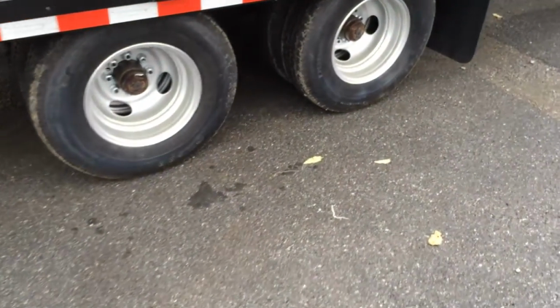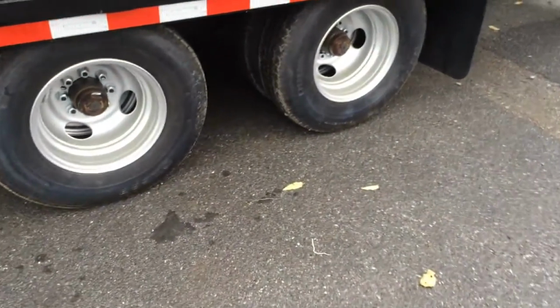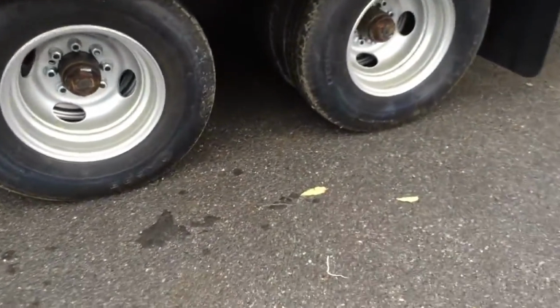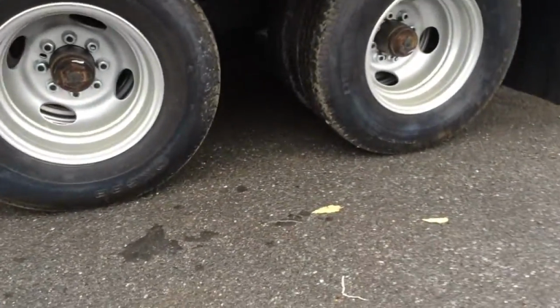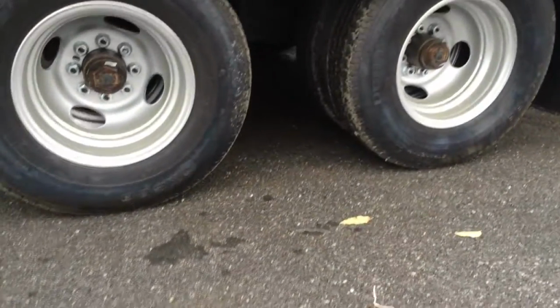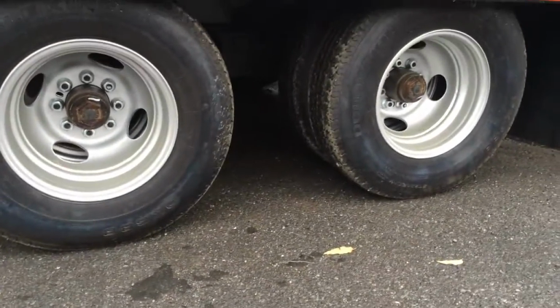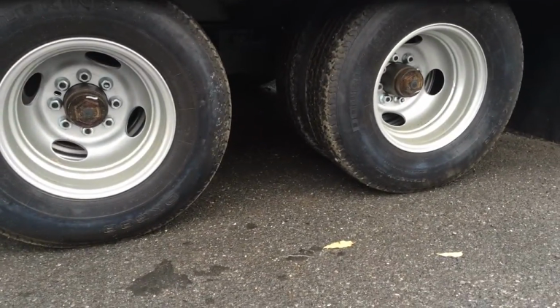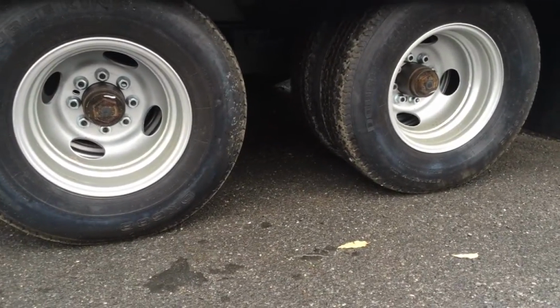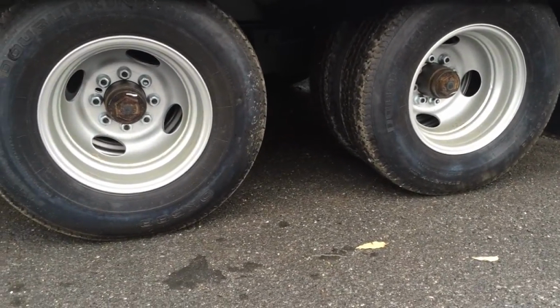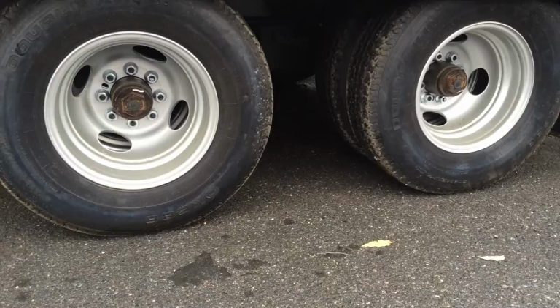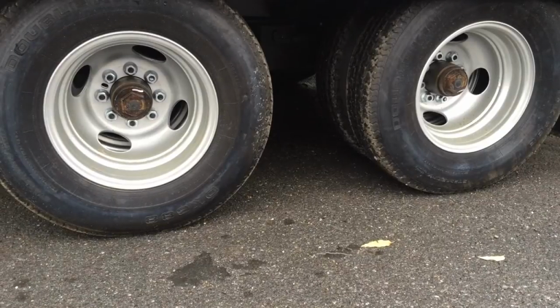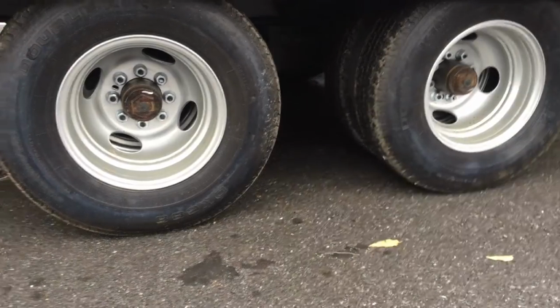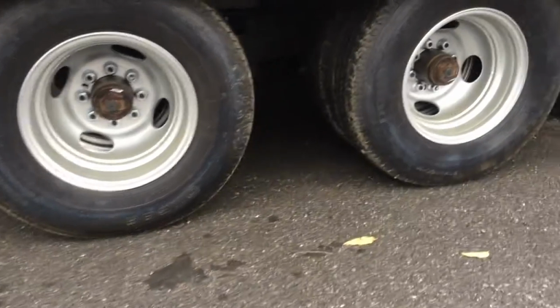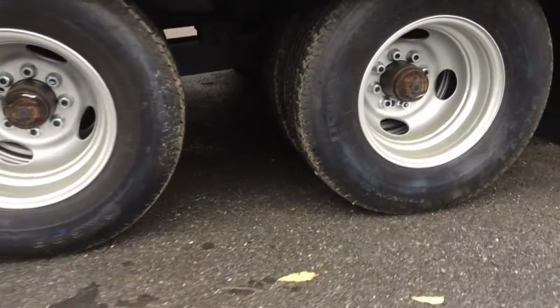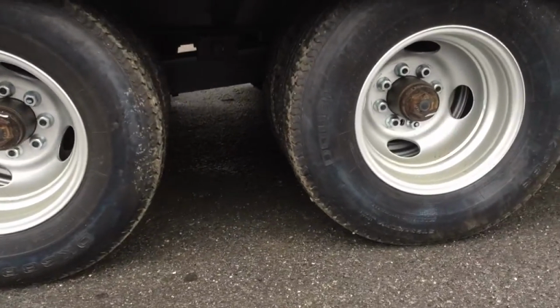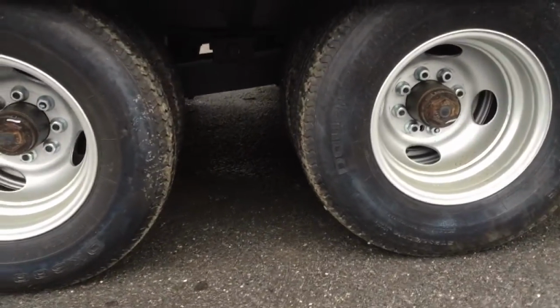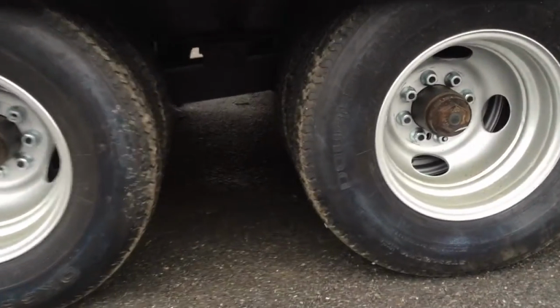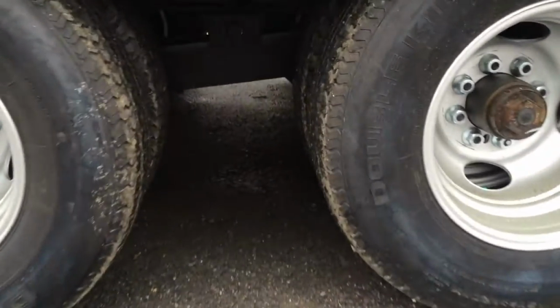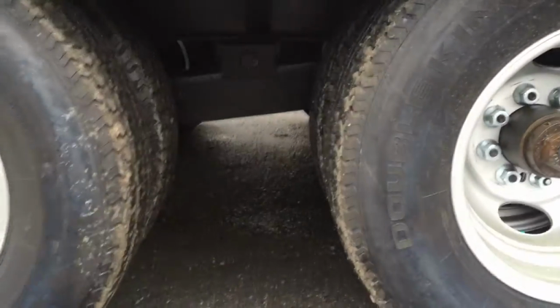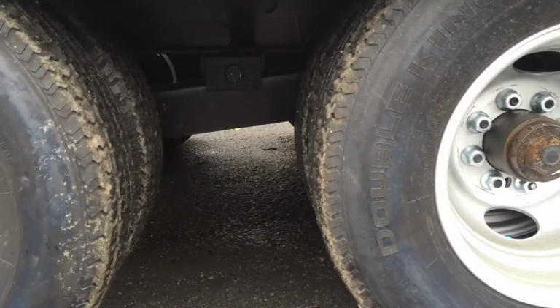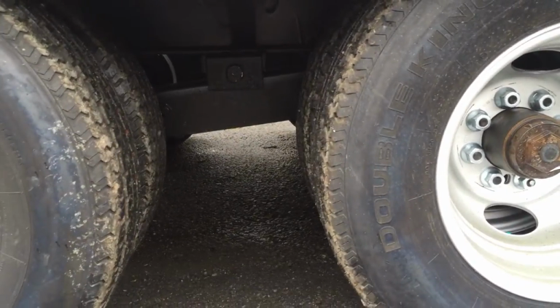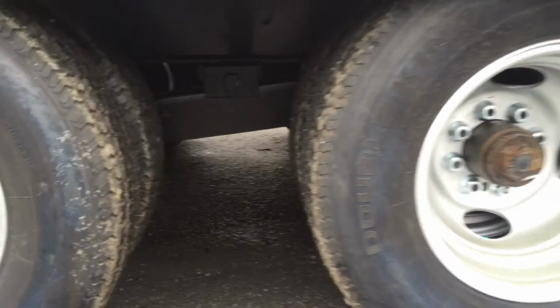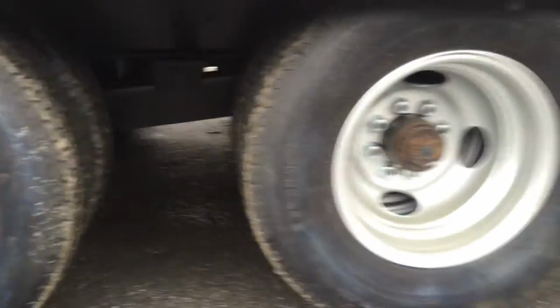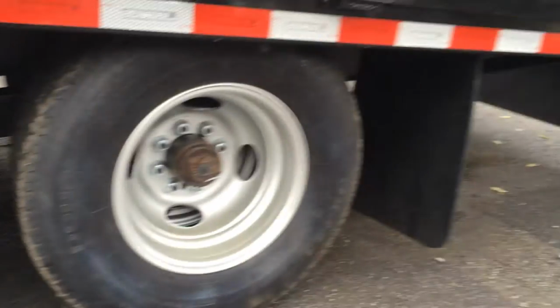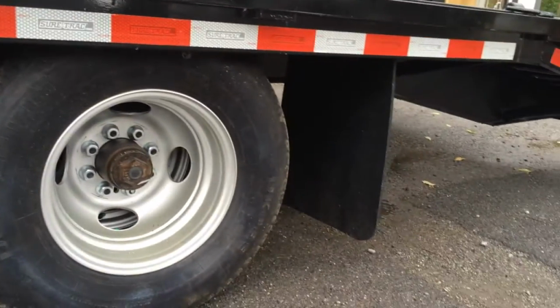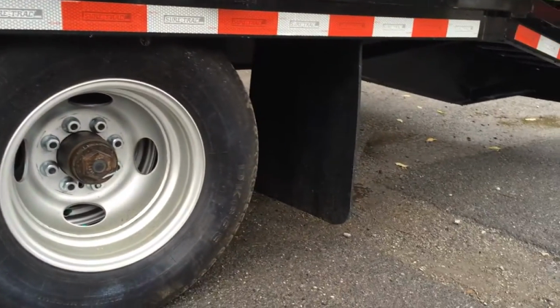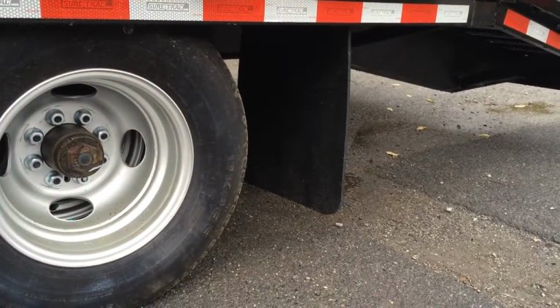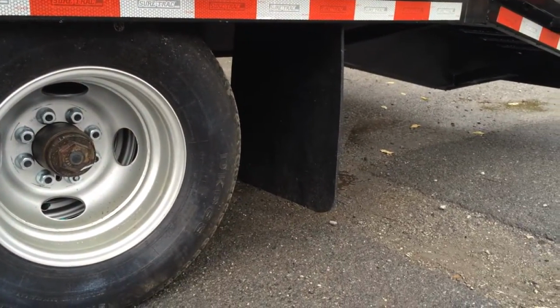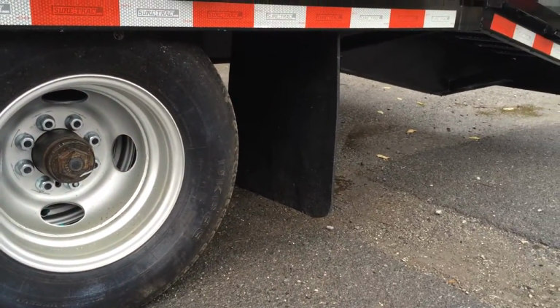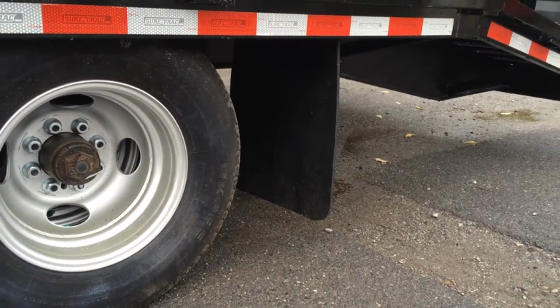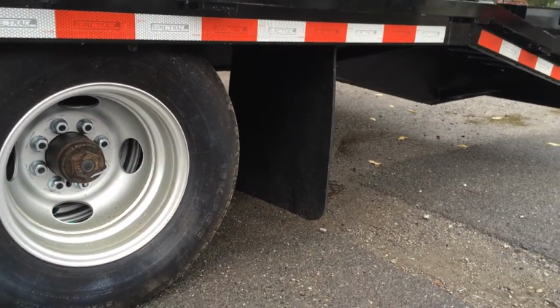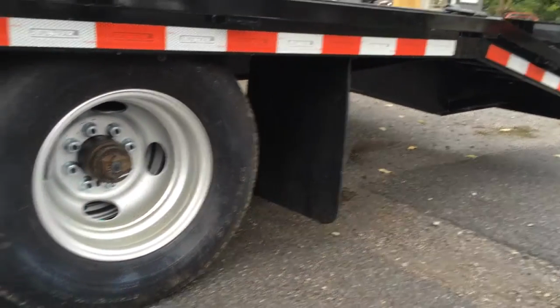This particular trailer is a dual tandem. It's going to have oil bath hubs. If you look between them you can see the slipper spring suspension. ShoreTrak does mud flaps standard as well.